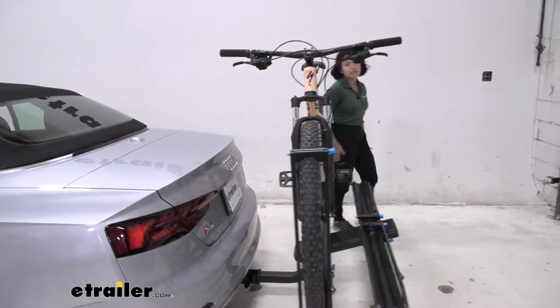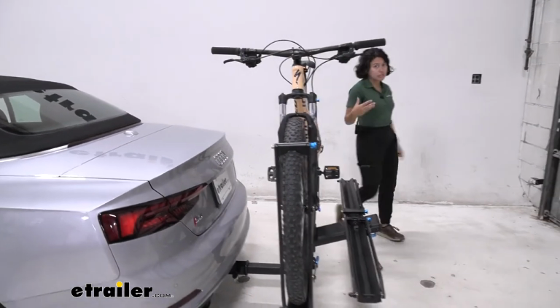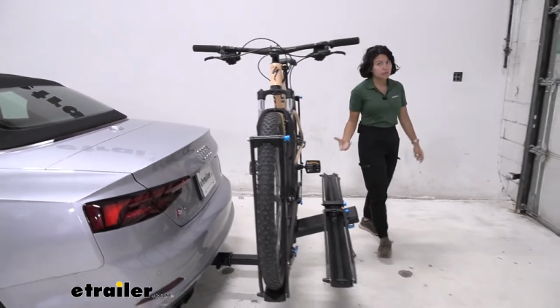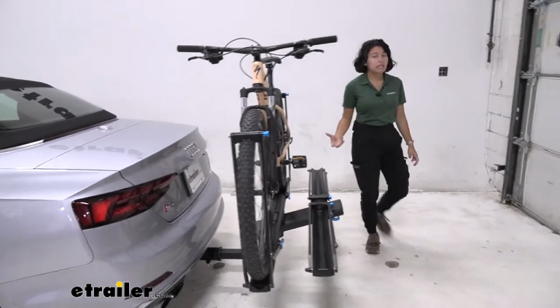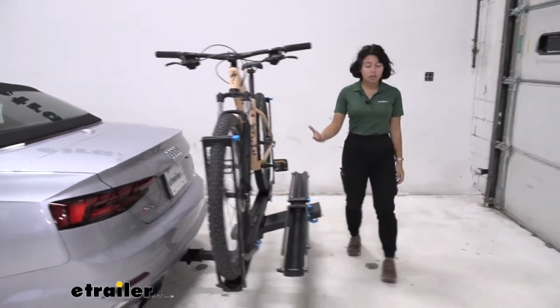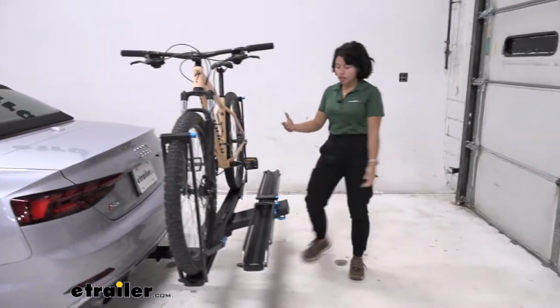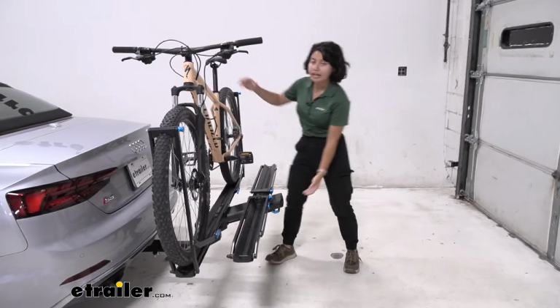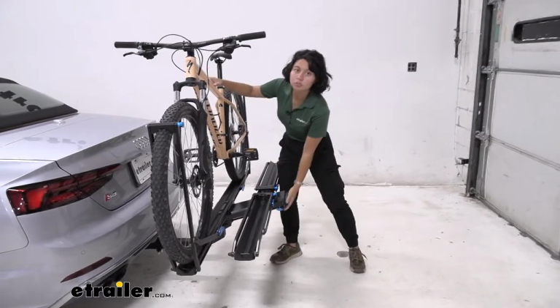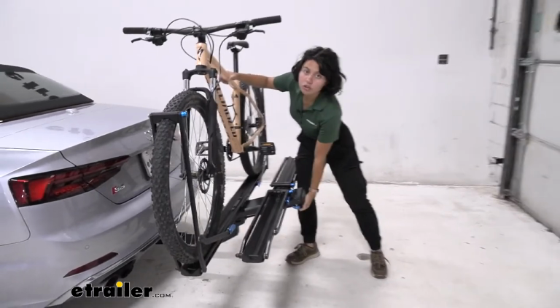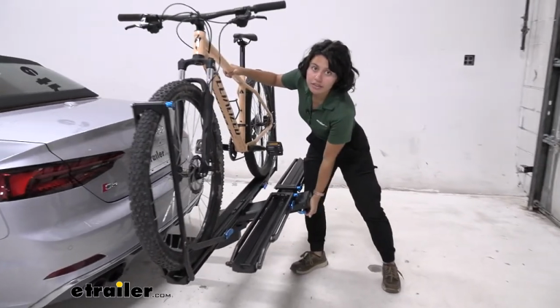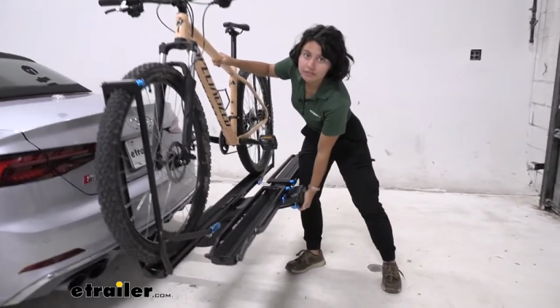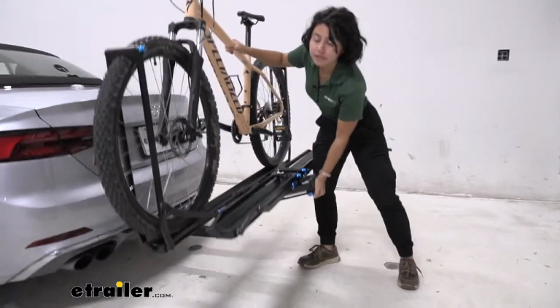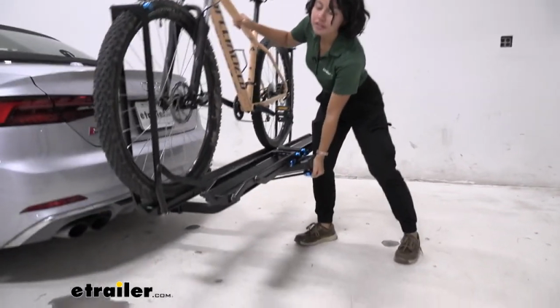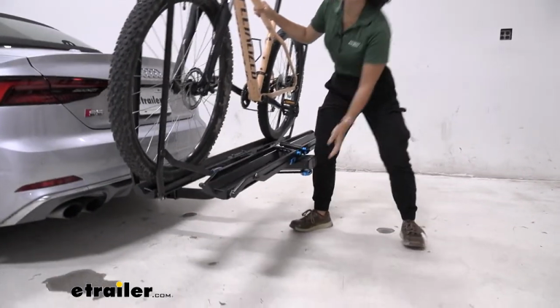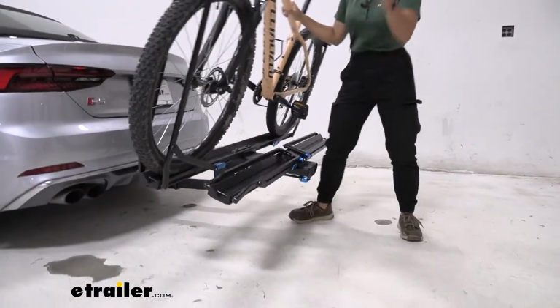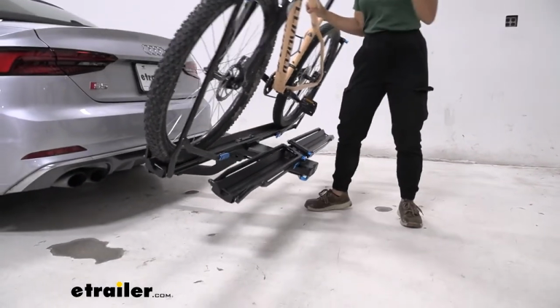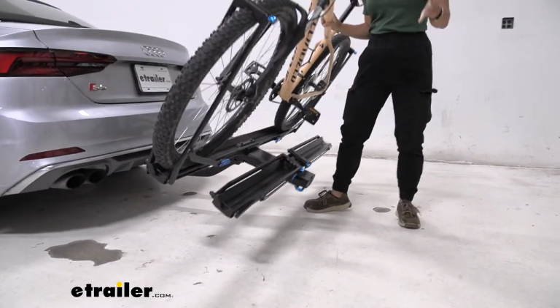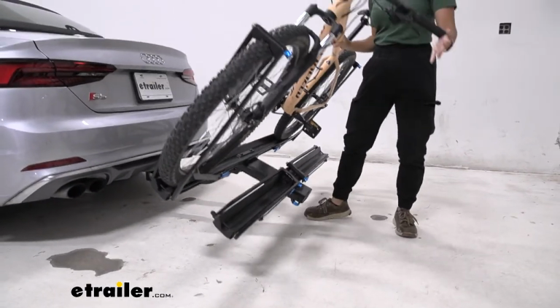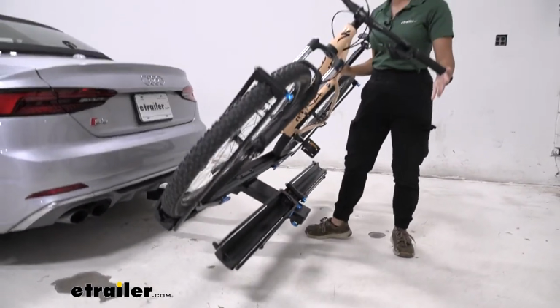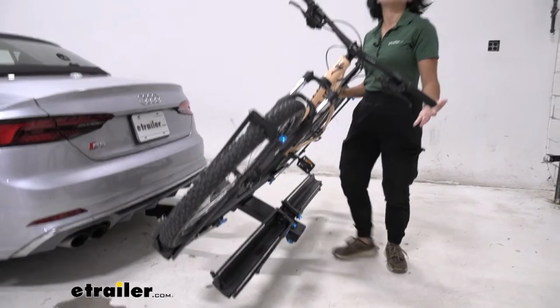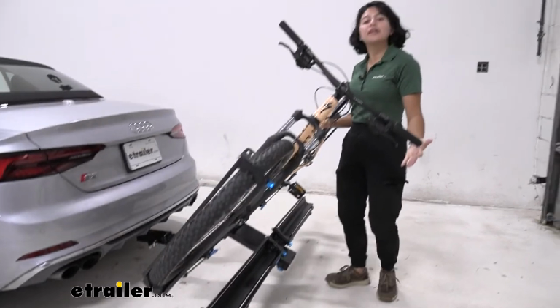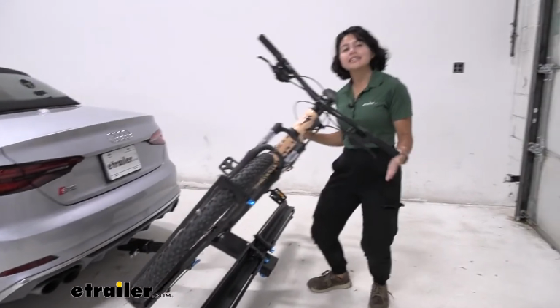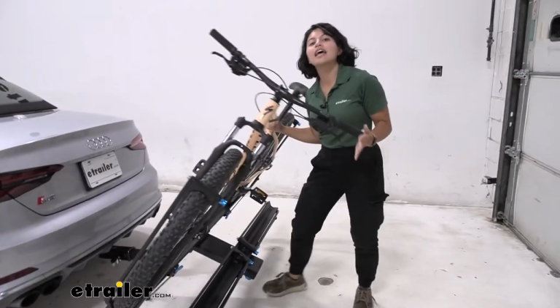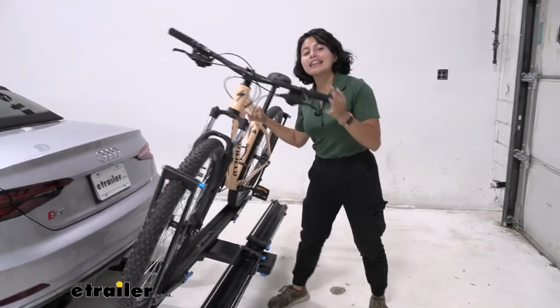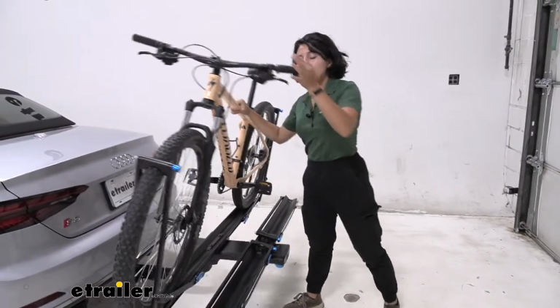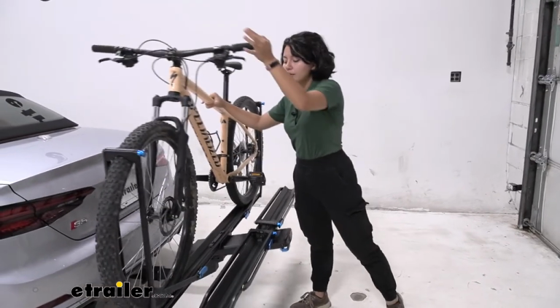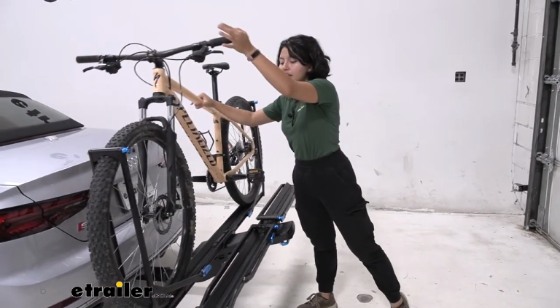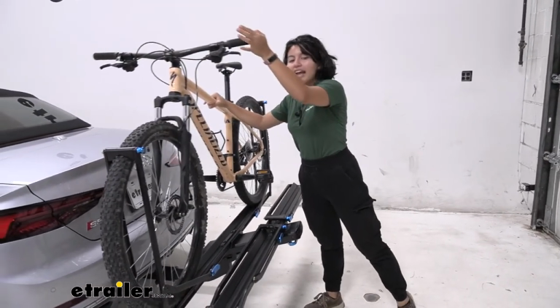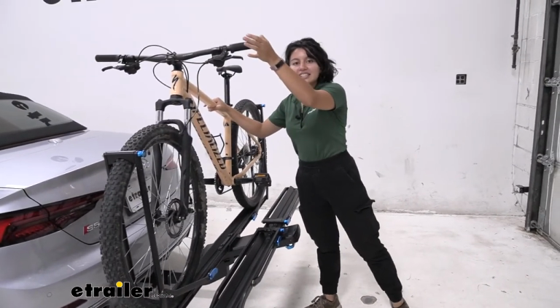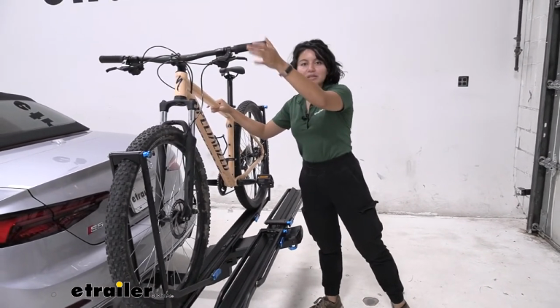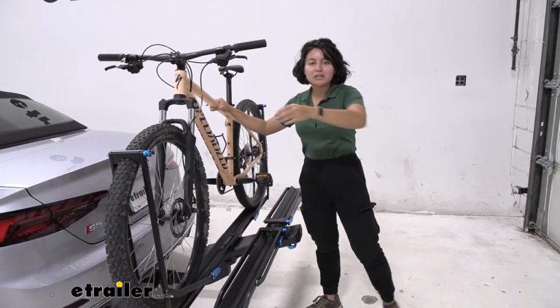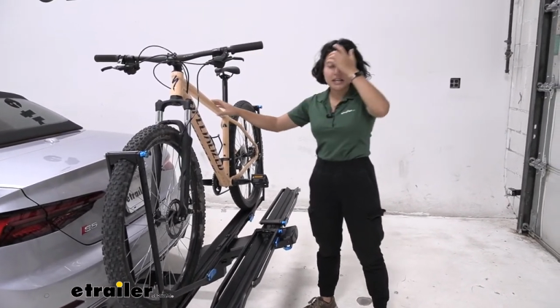But if I needed to grab something even larger, I can just pull this lever here, tilt the bike rack away with the bikes on, grab what I need, and lift it back up and it snaps into place.